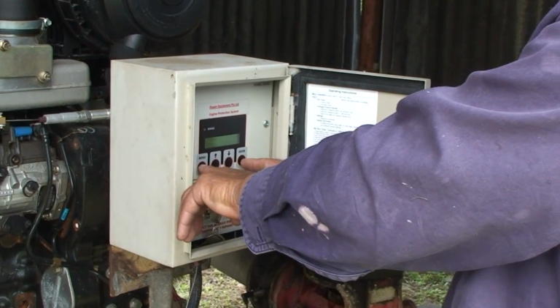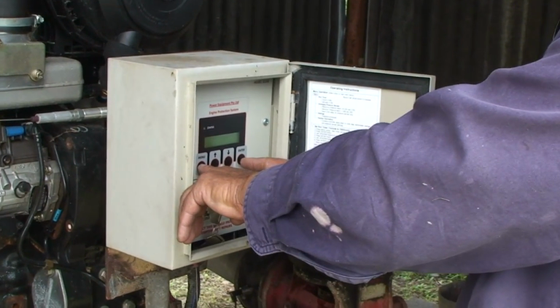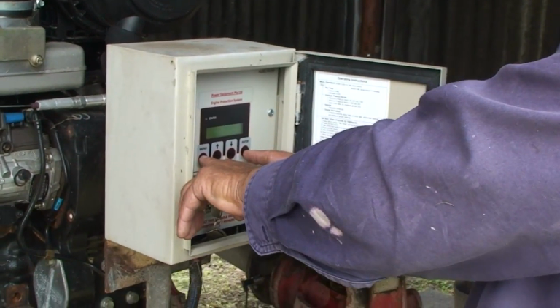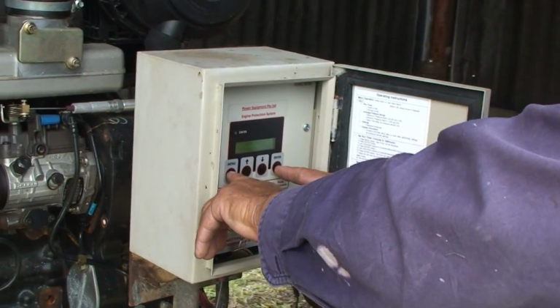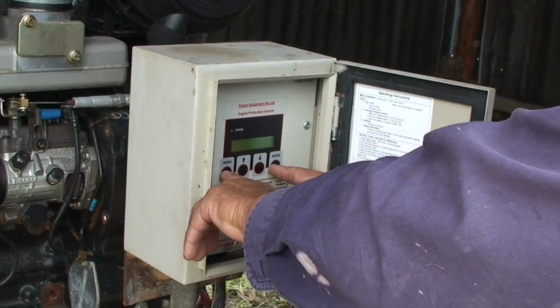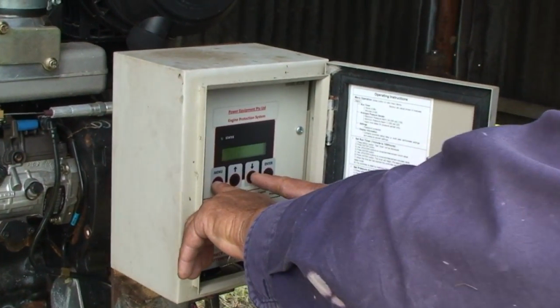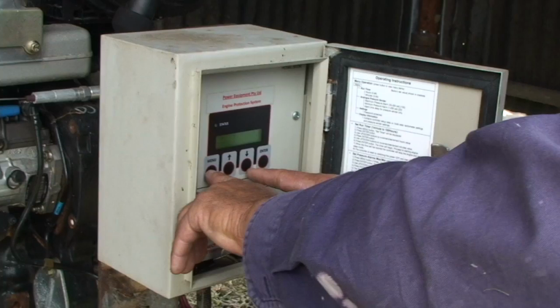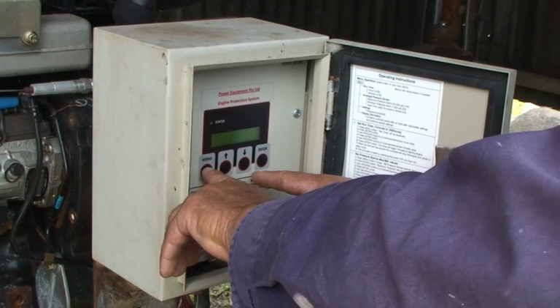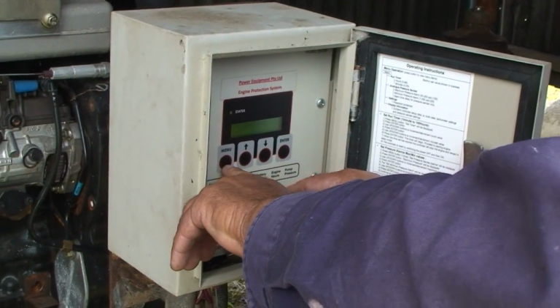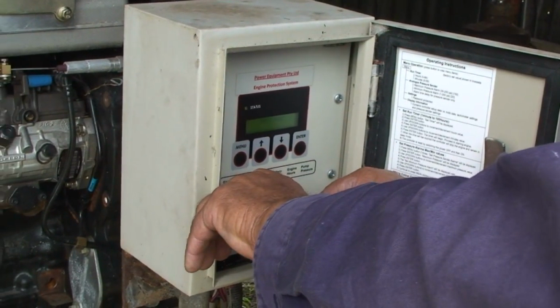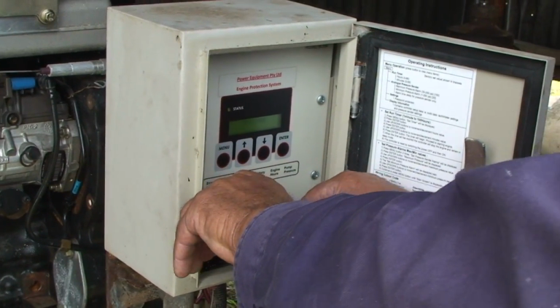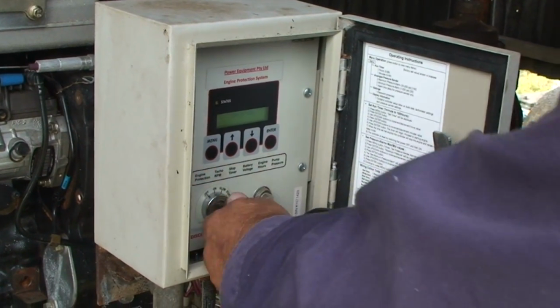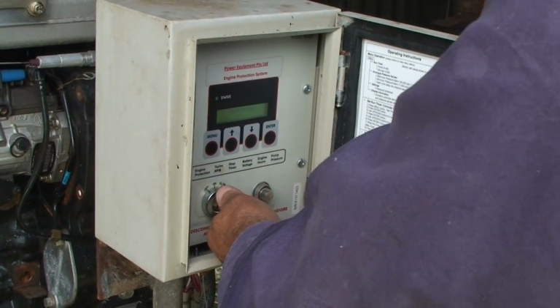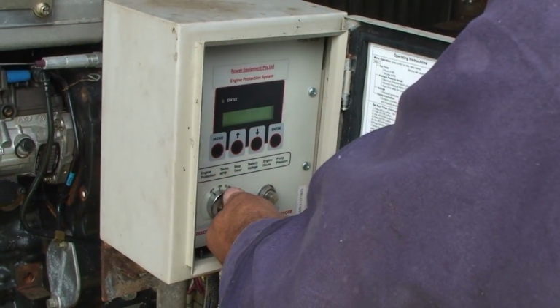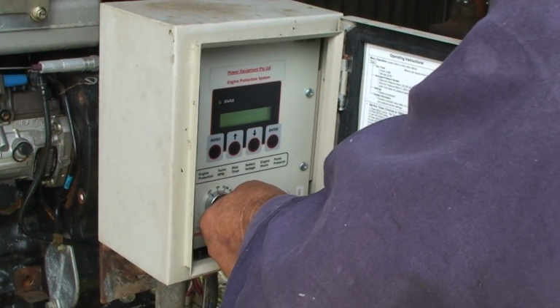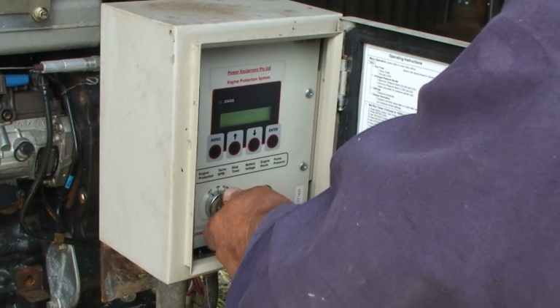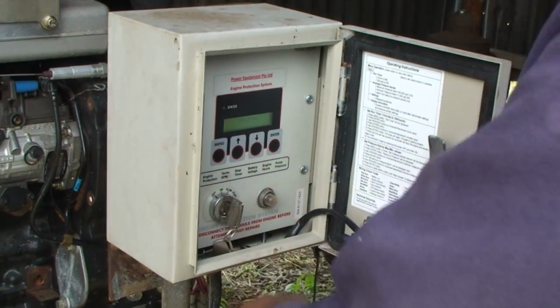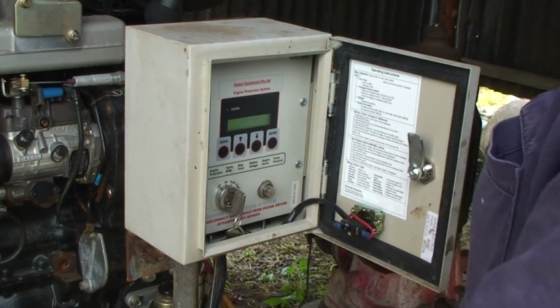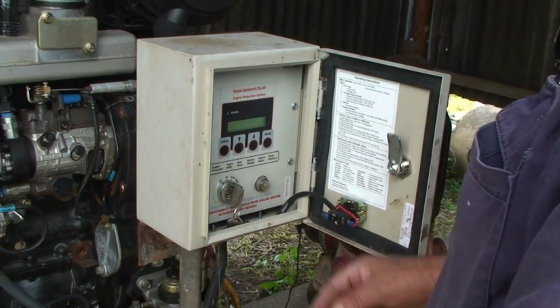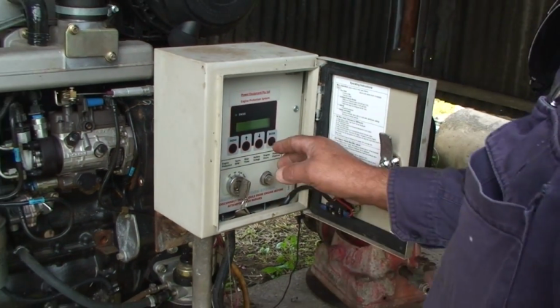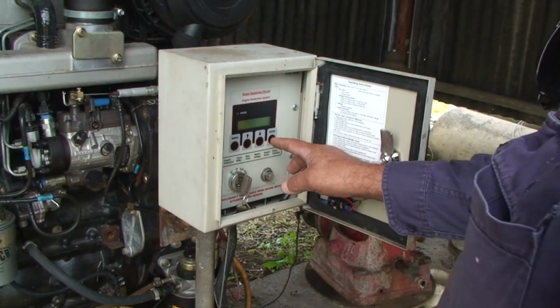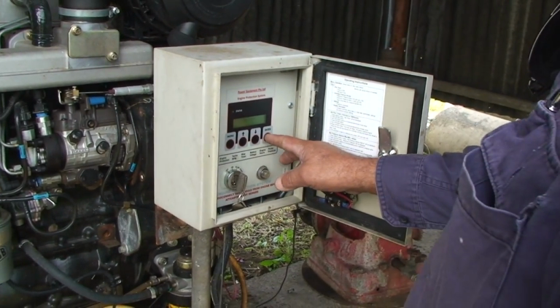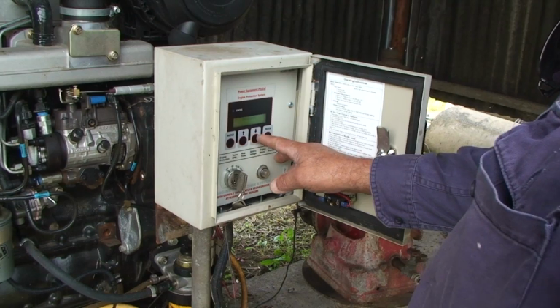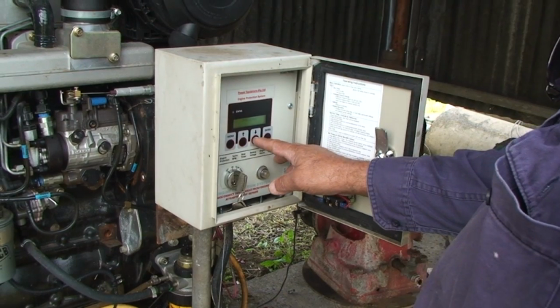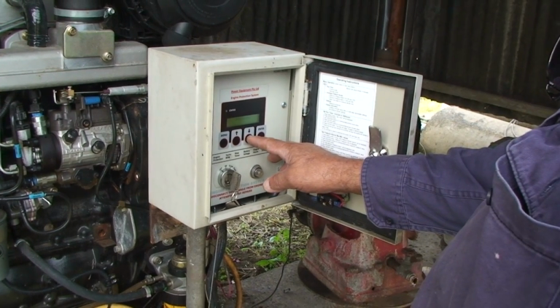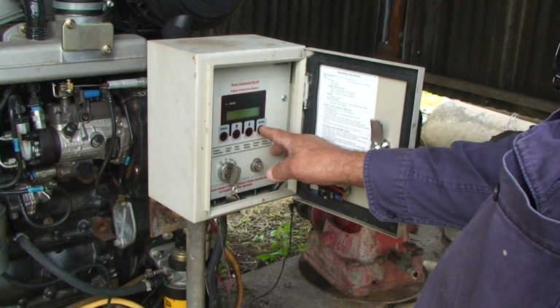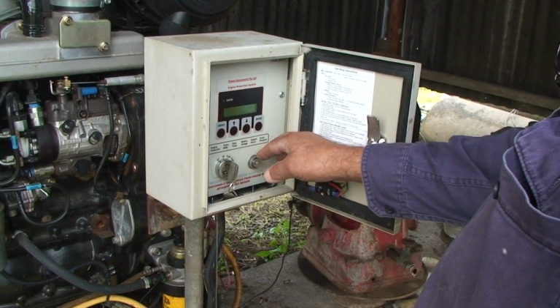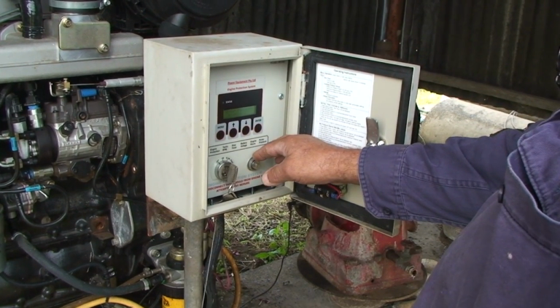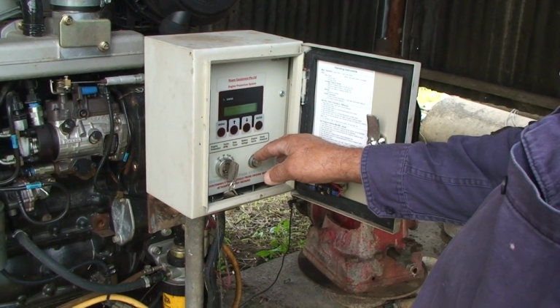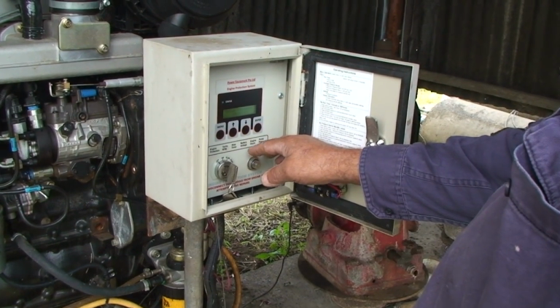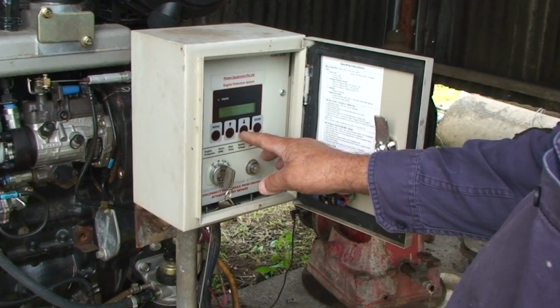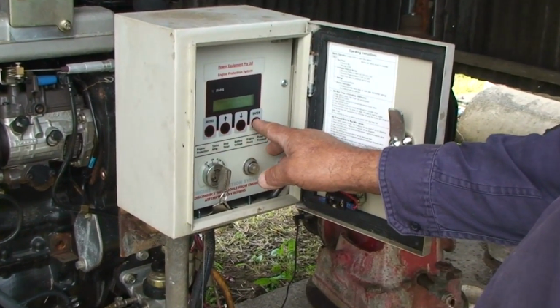Operating the JCB Dieselmax is easy. The Power Equipment supplied engine protection system has a host of safety features which automatically shuts the system down in the event of any problems.